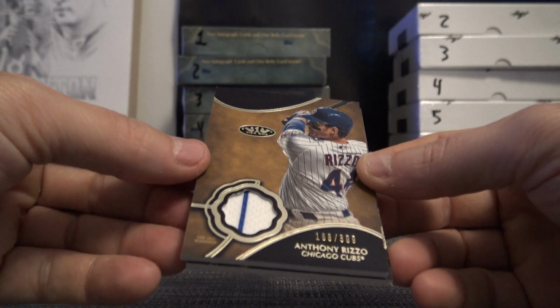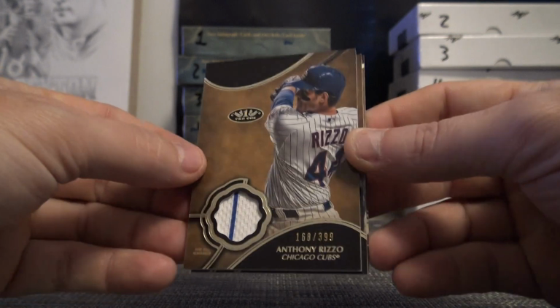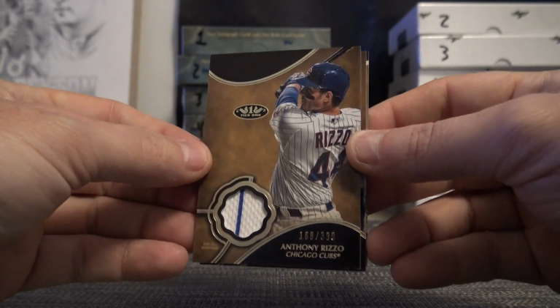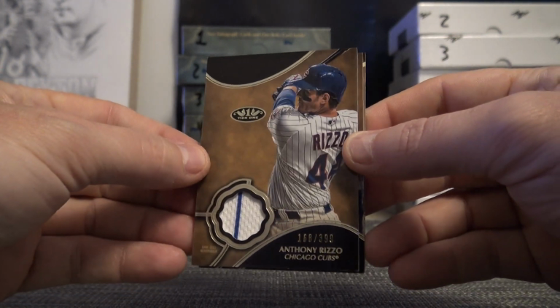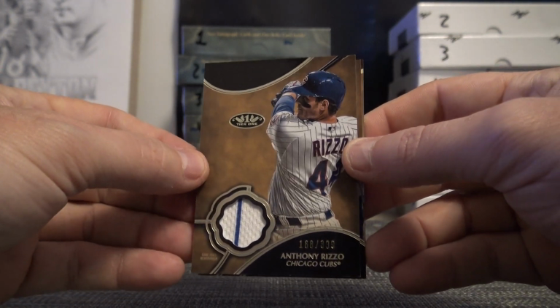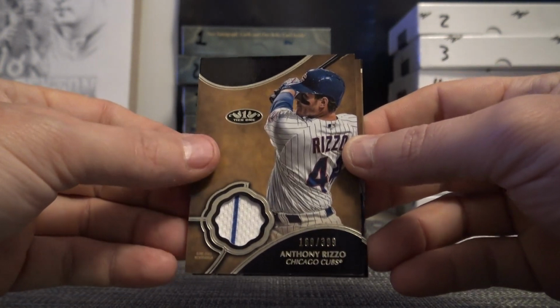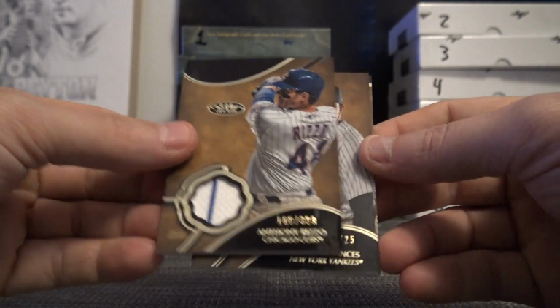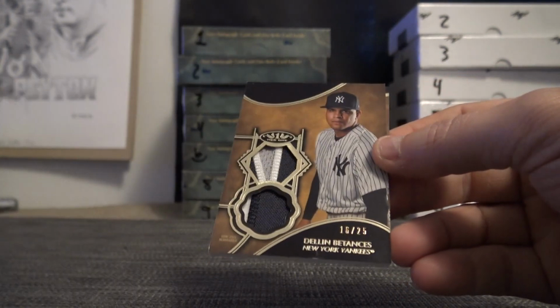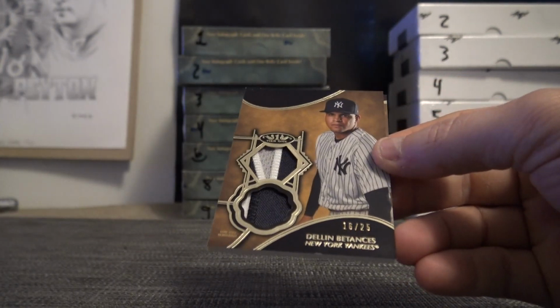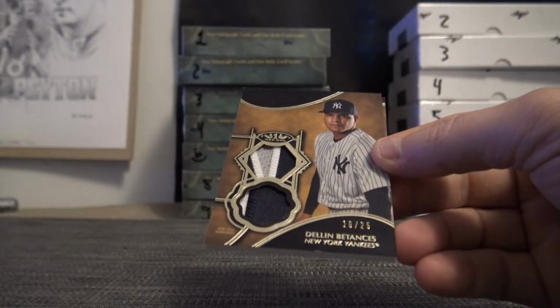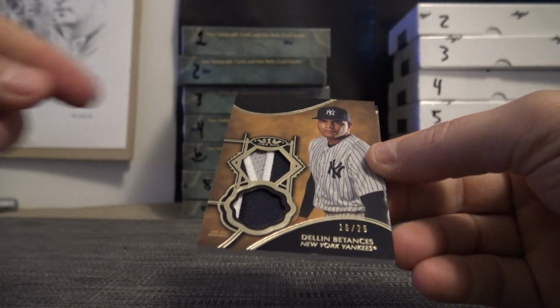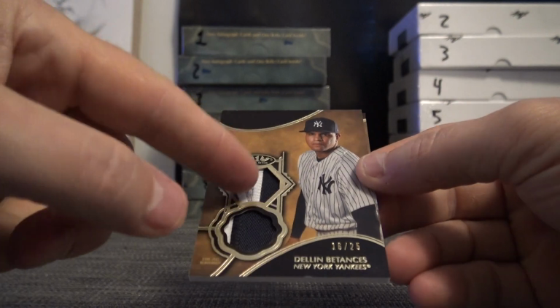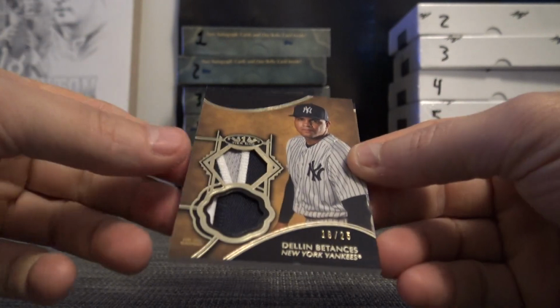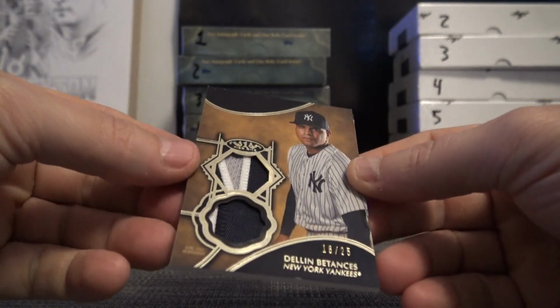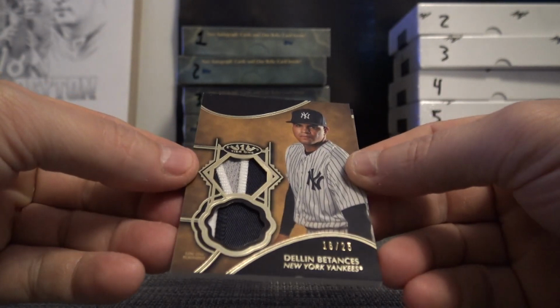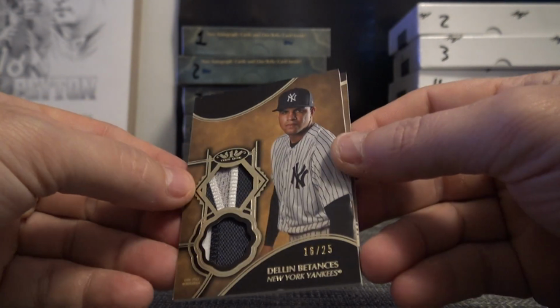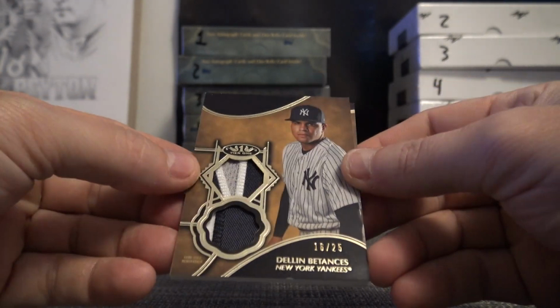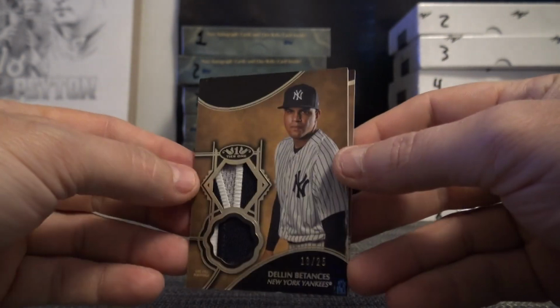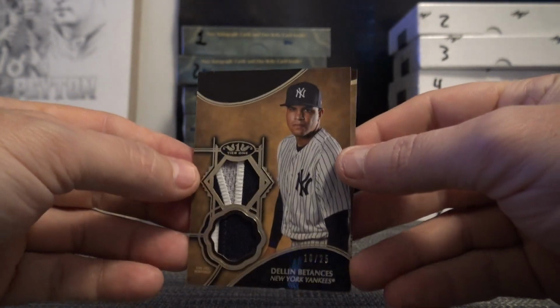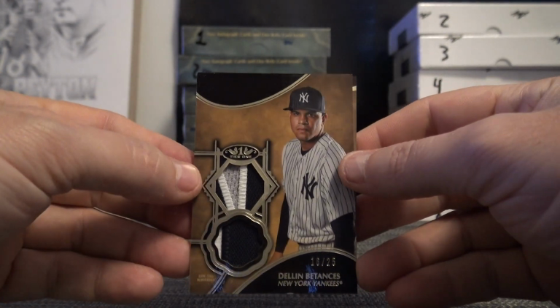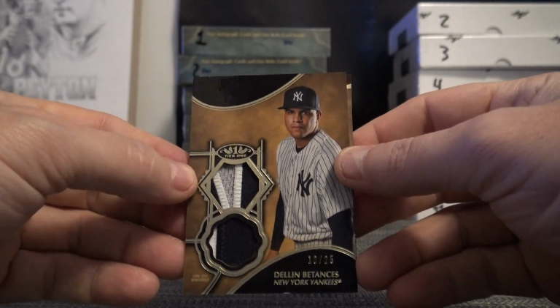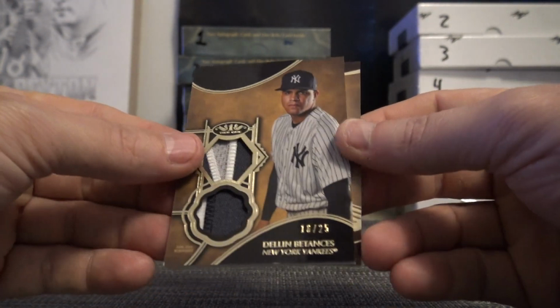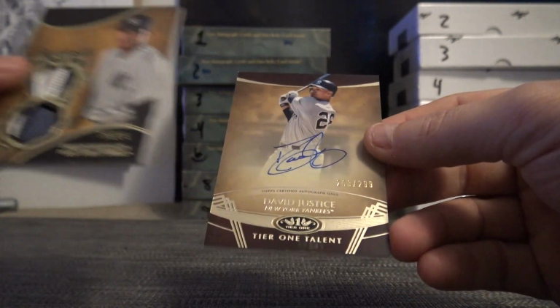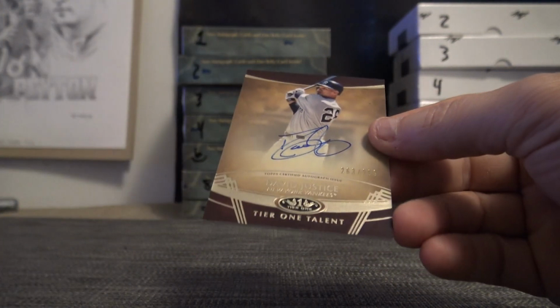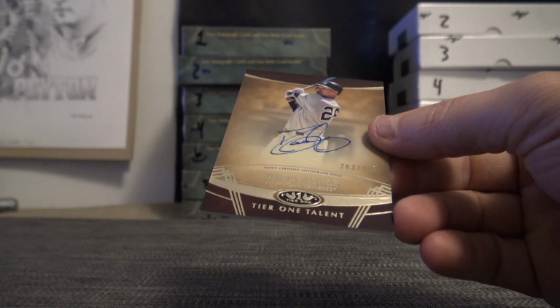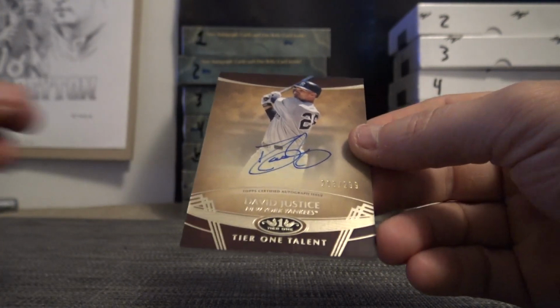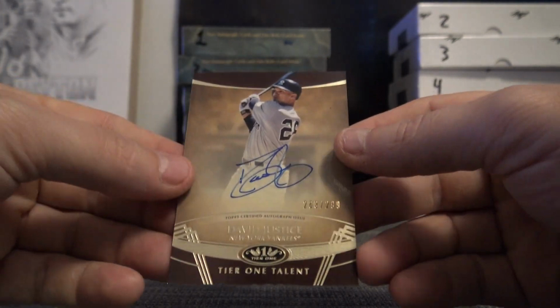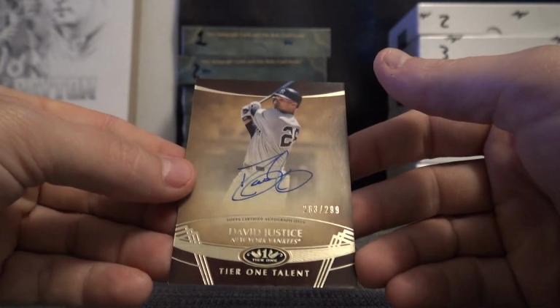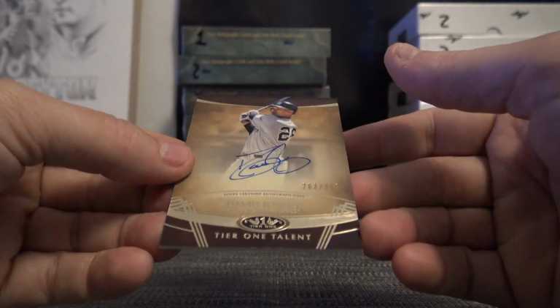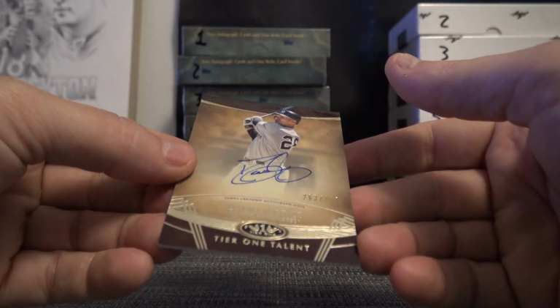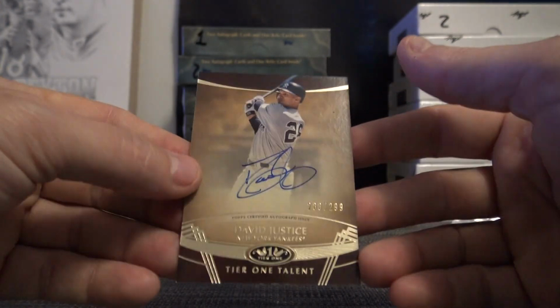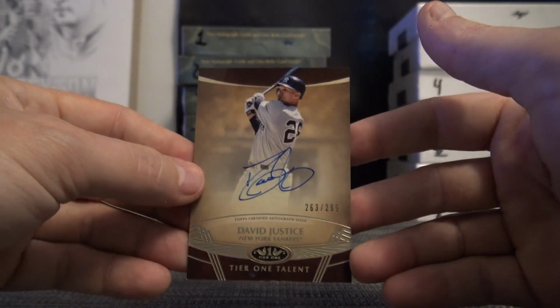Anthony Rizzo, $3.99. Oh, that's pretty cool — Dylan Batanzas, you got a chunk of patch in there, two patches, $16 of 25. And David Justice, my brother, $2.99.